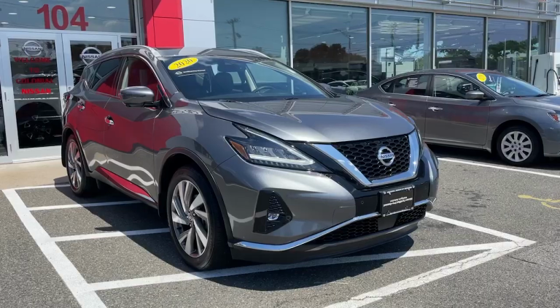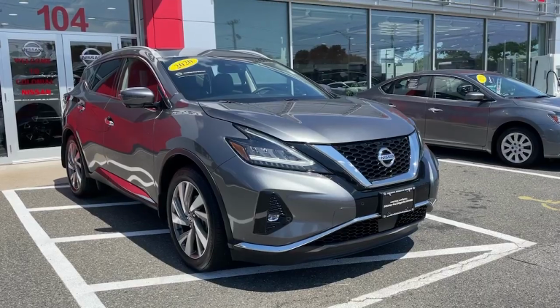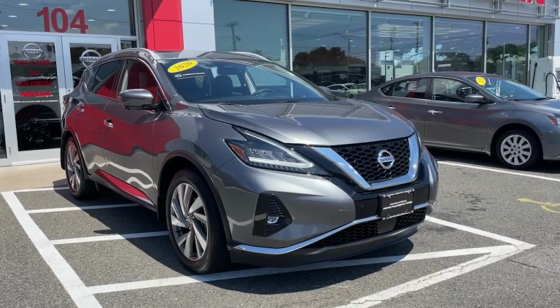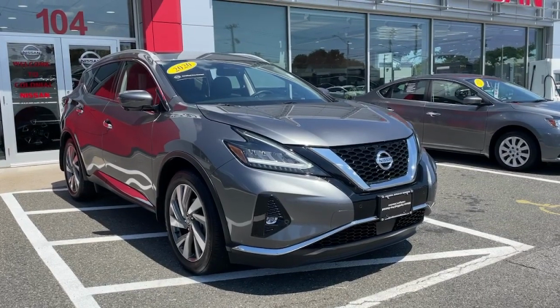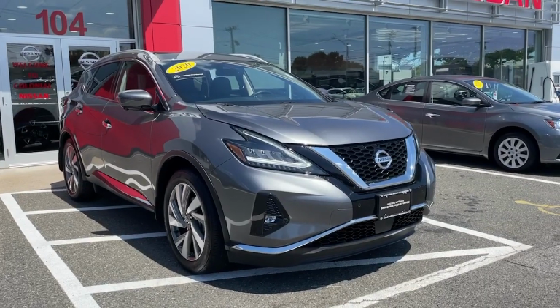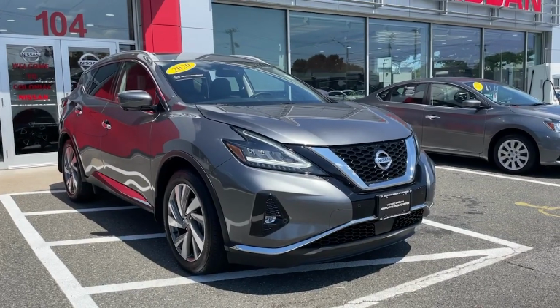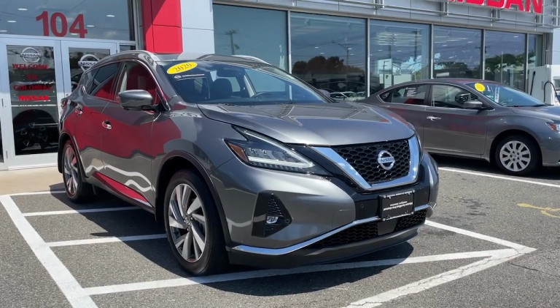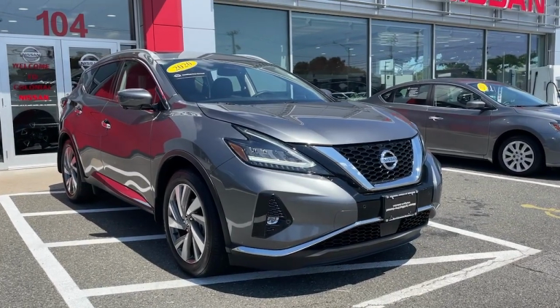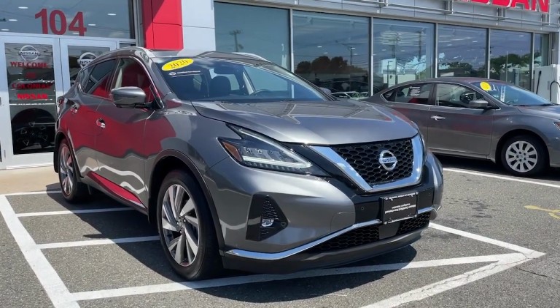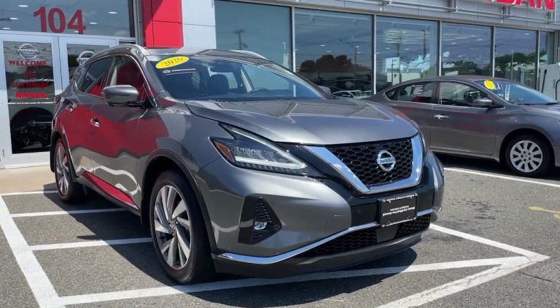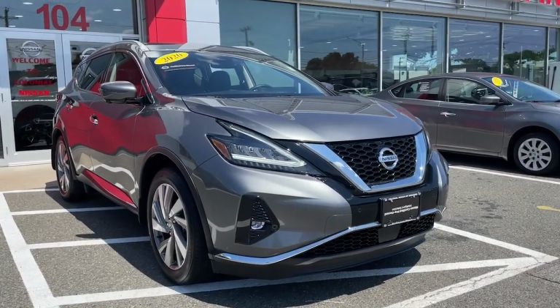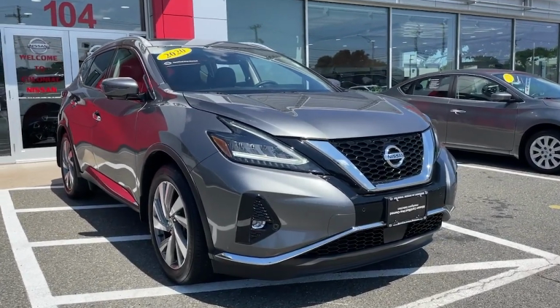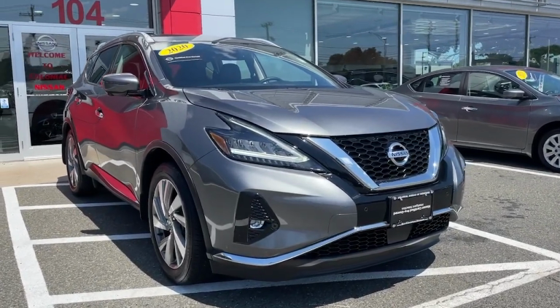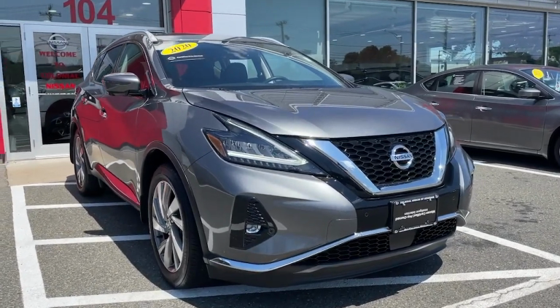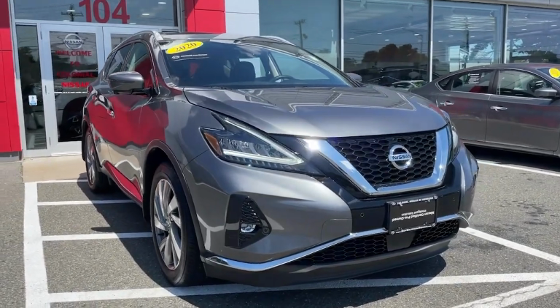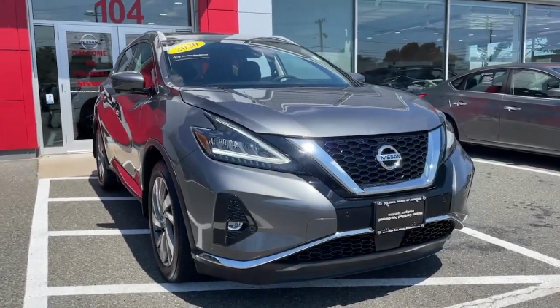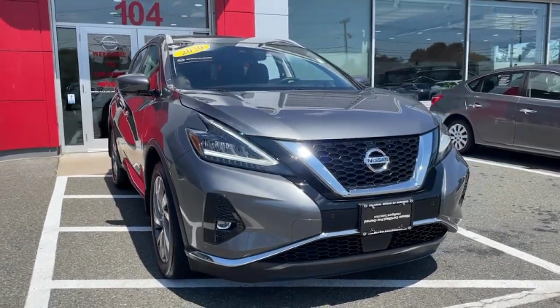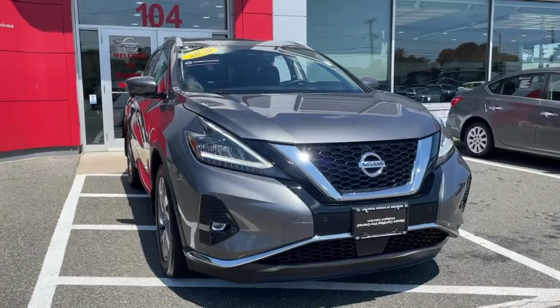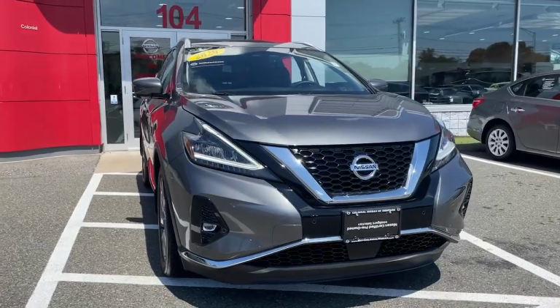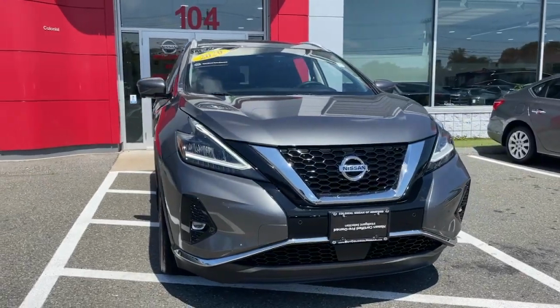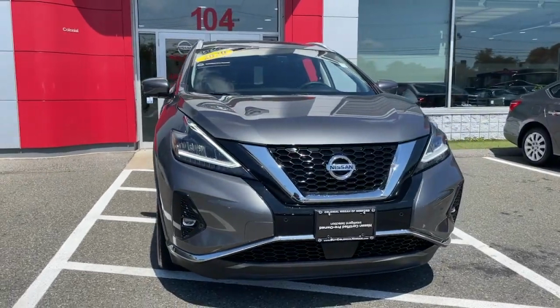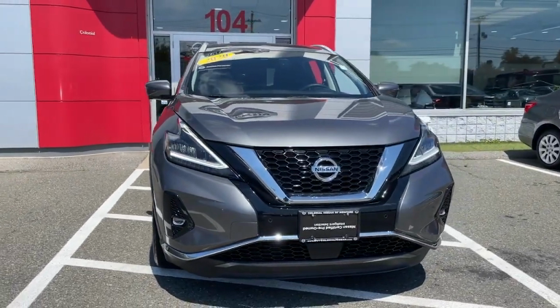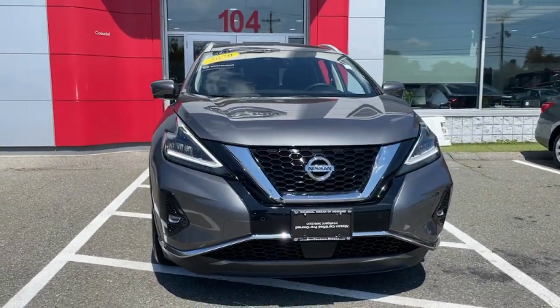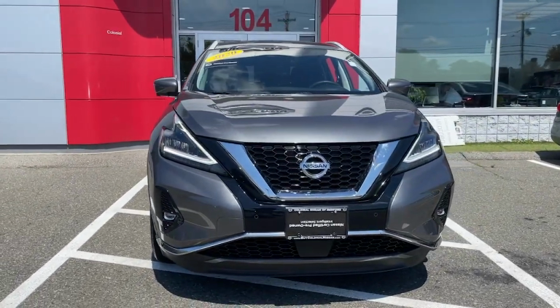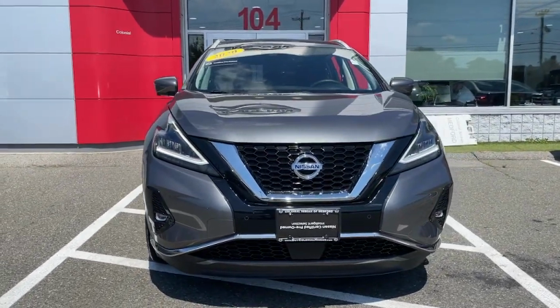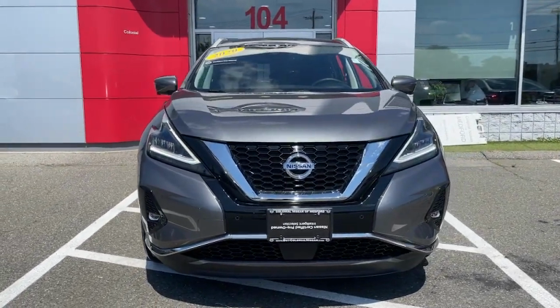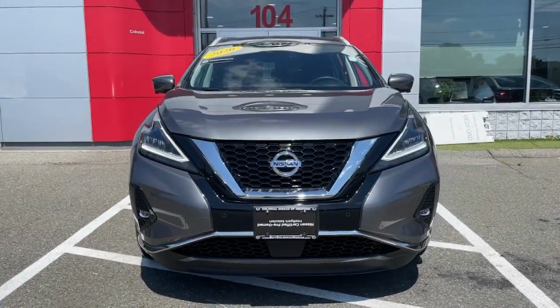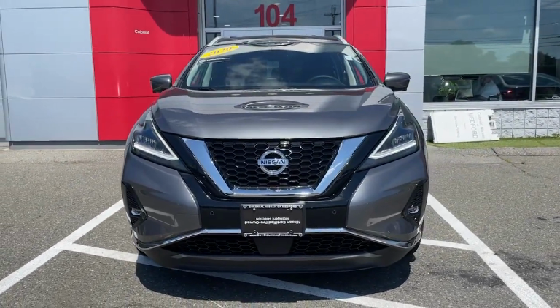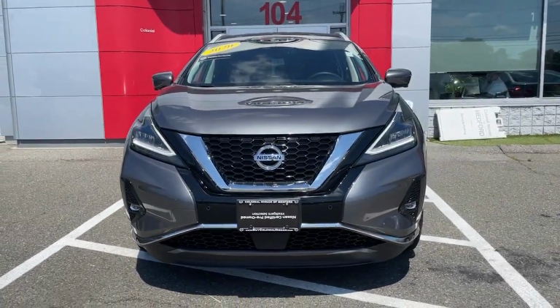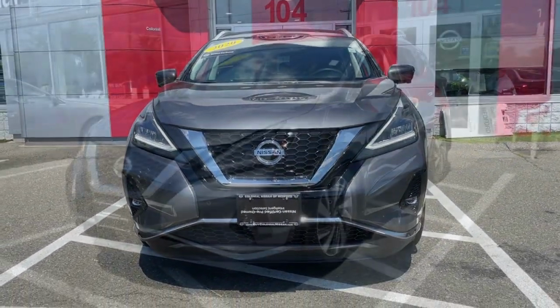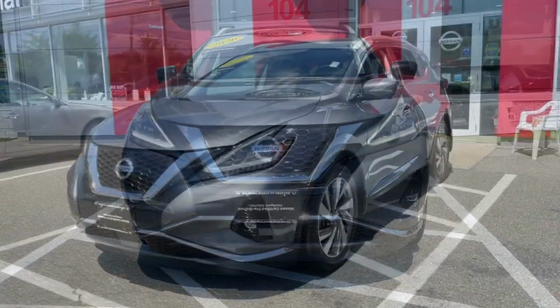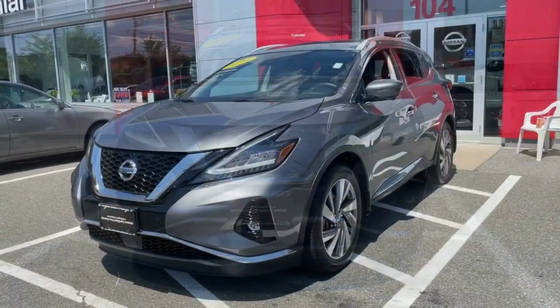Get into a car with value. 2020 Nissan Murano. This vehicle still has fewer than 10,000 miles on the clock, so it won't last long.